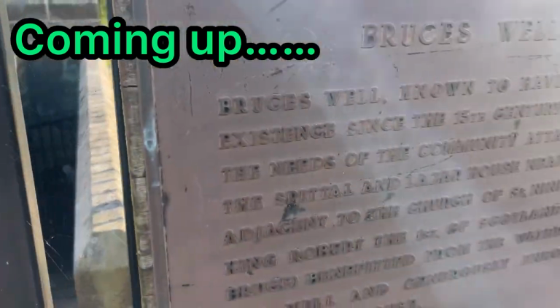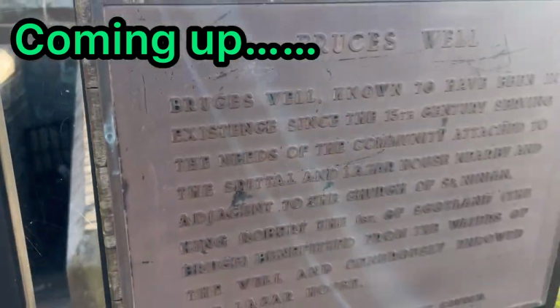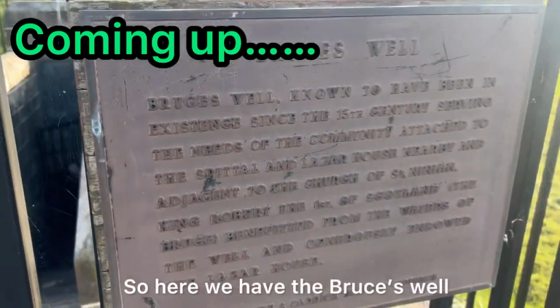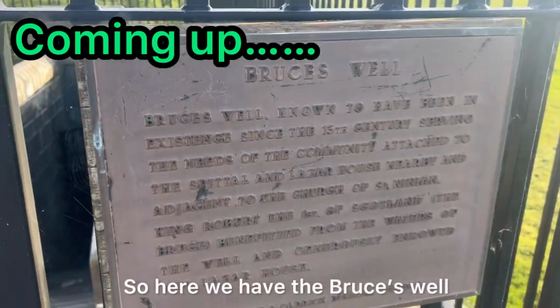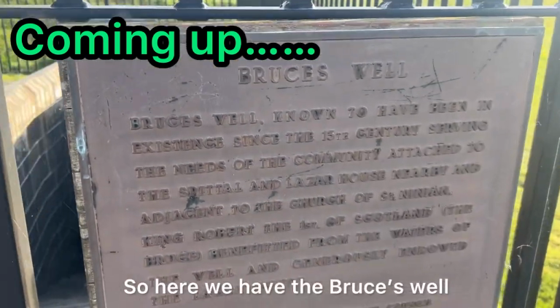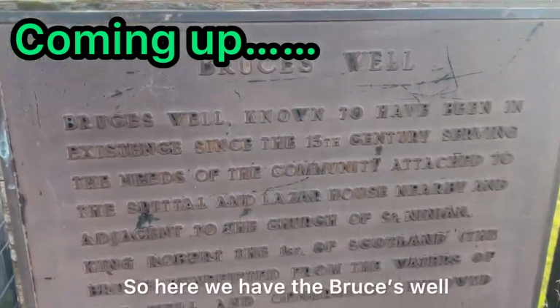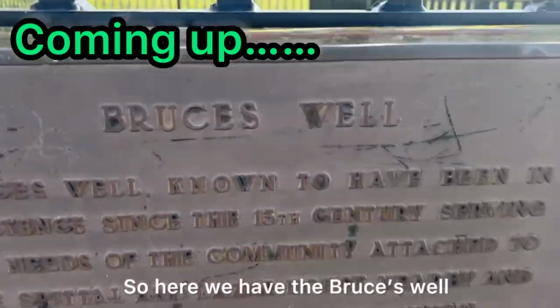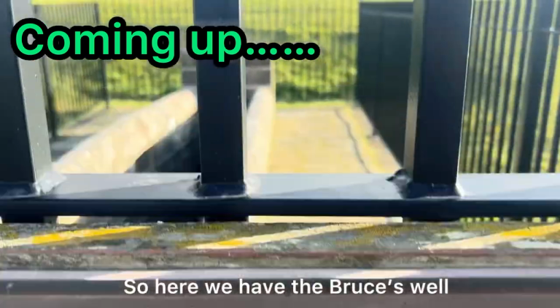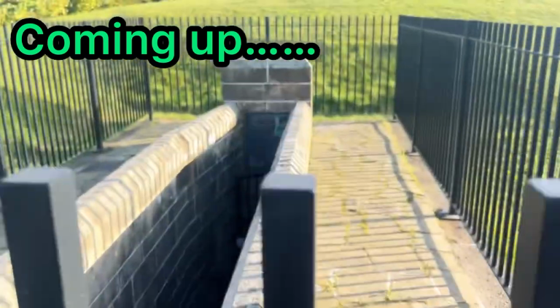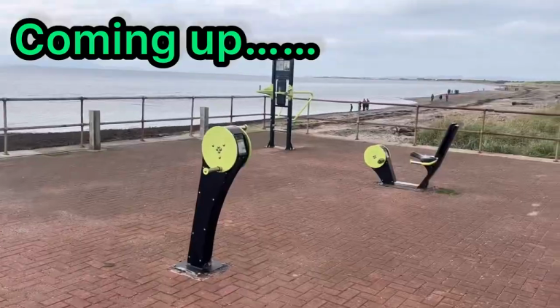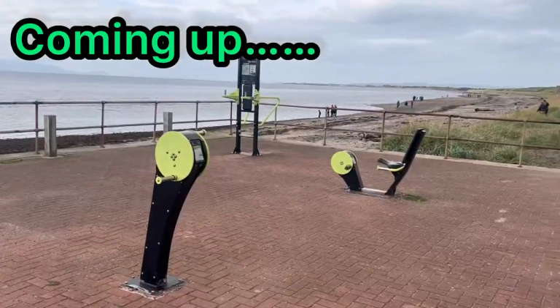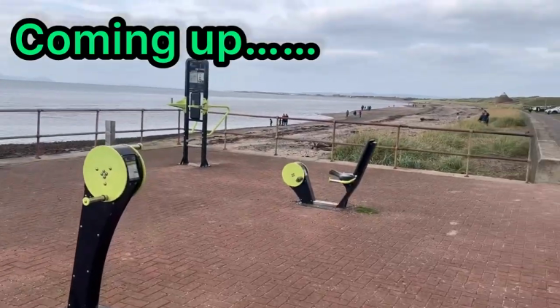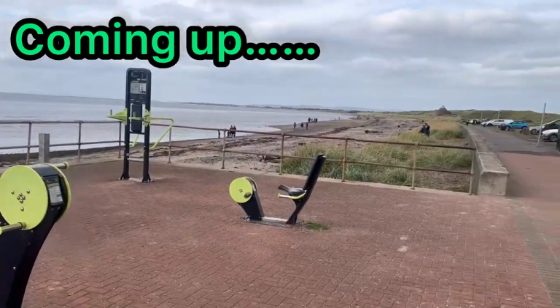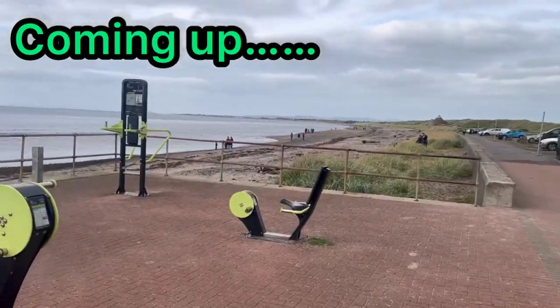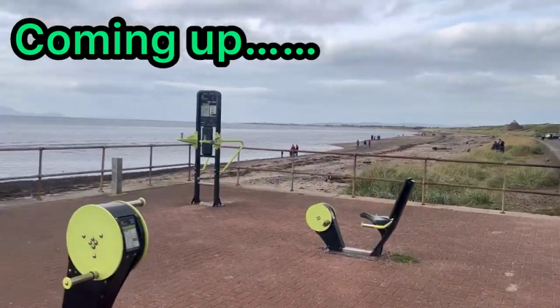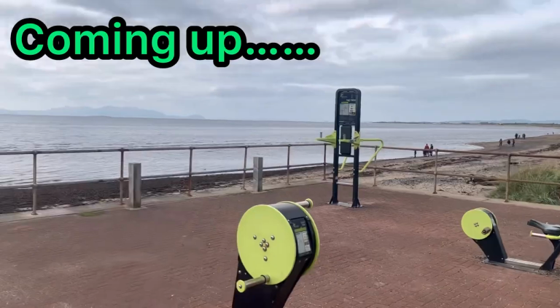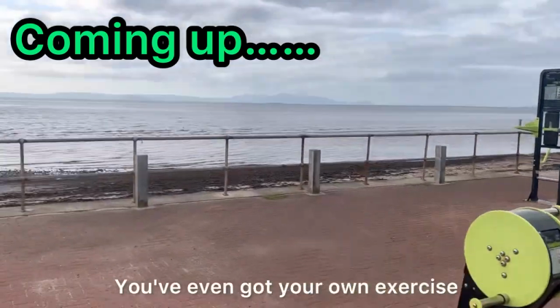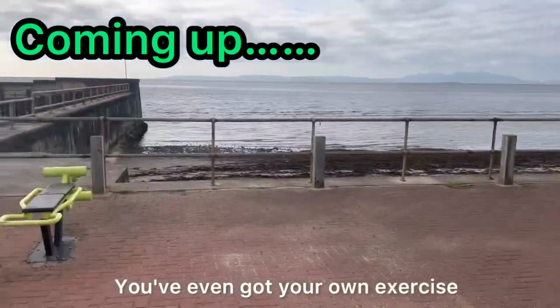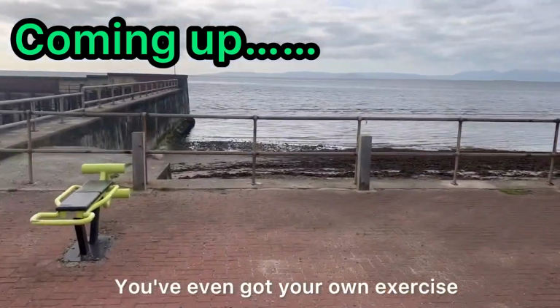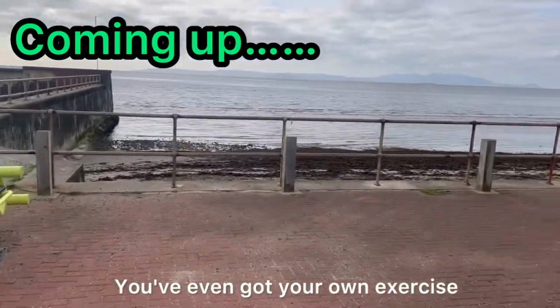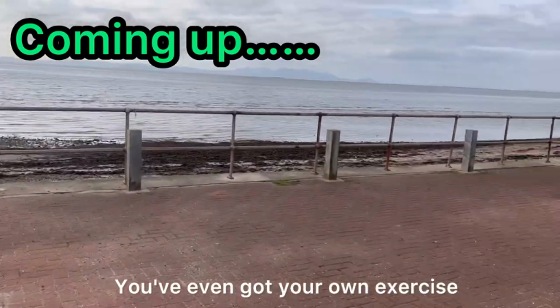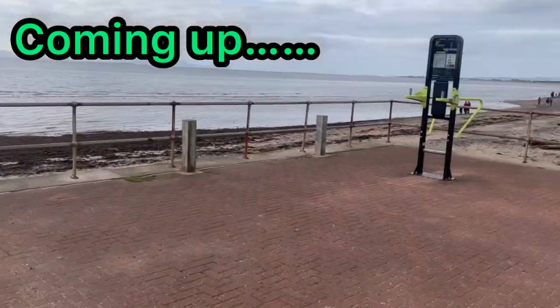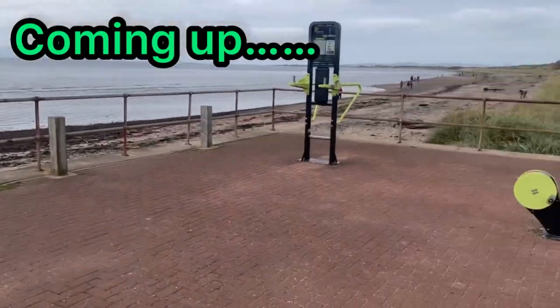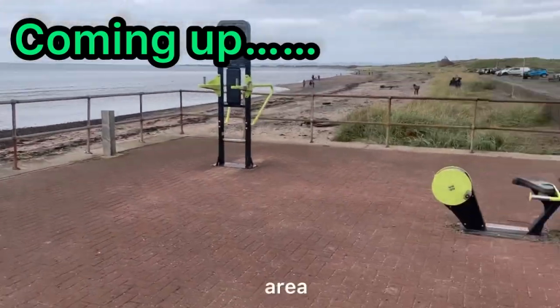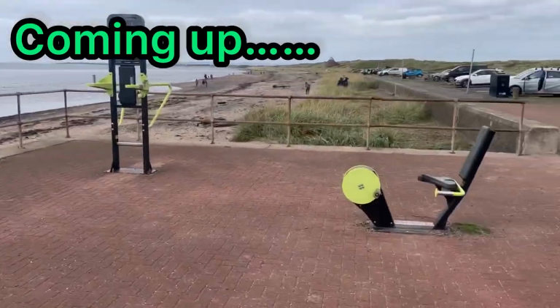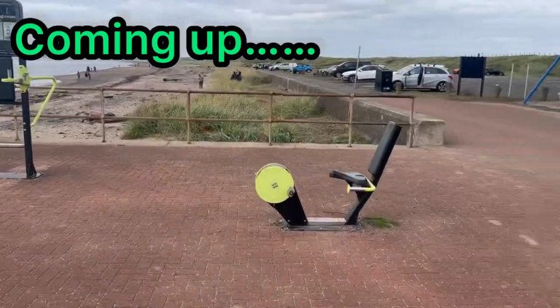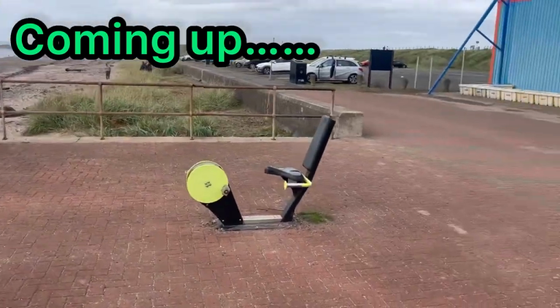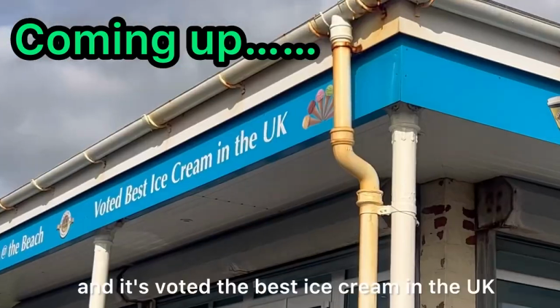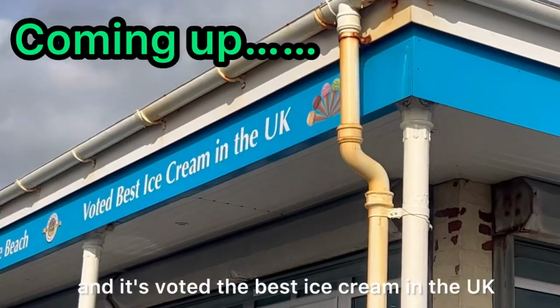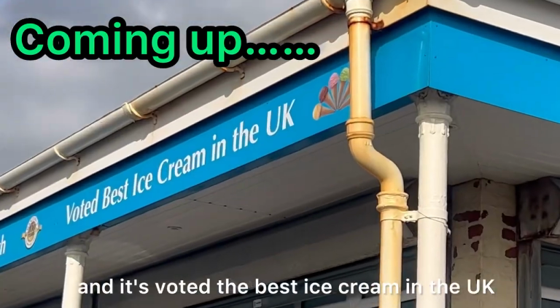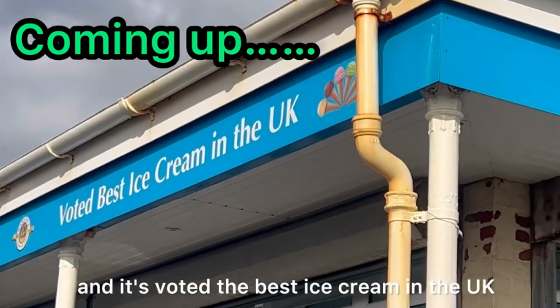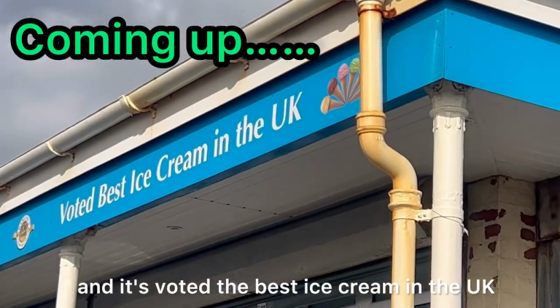So here we have the Bruce's Well — you've even got your own exercise area — and it's voted the best ice cream in the UK, which is pretty interesting.